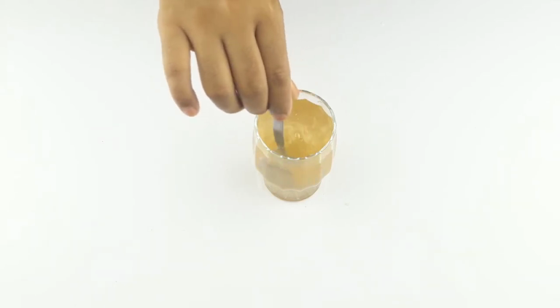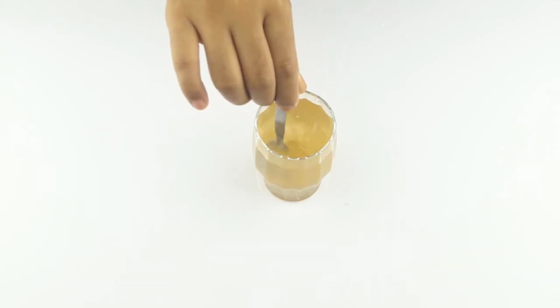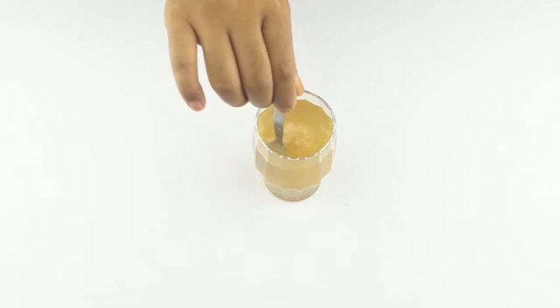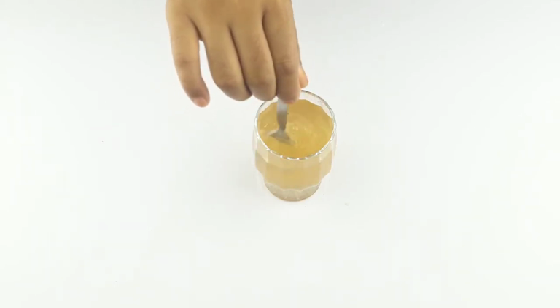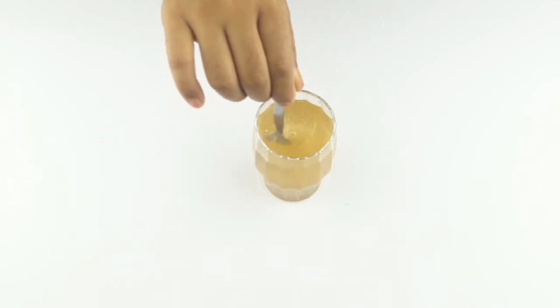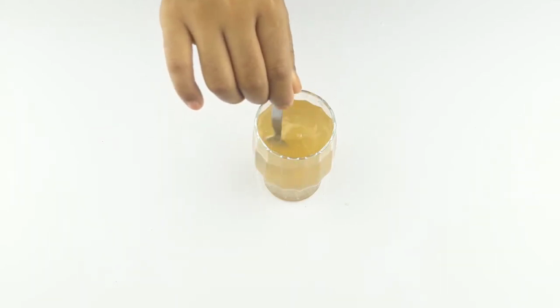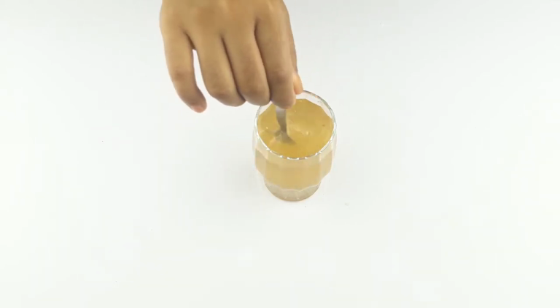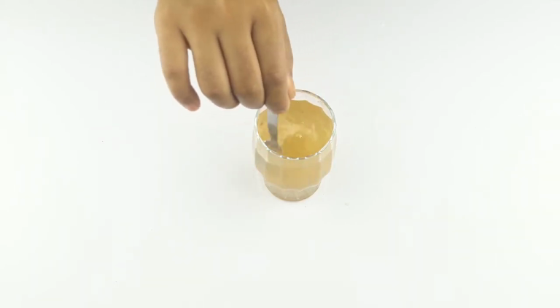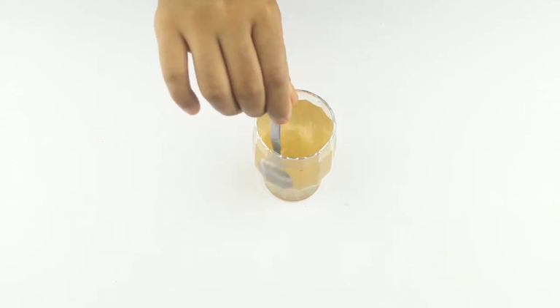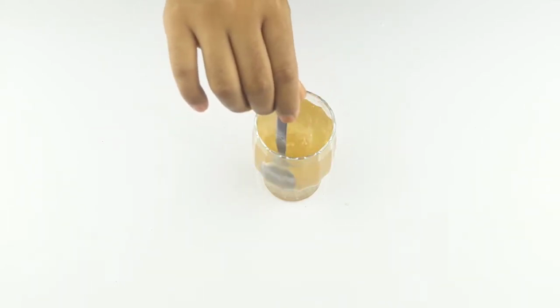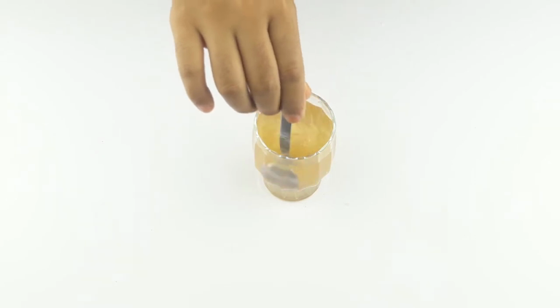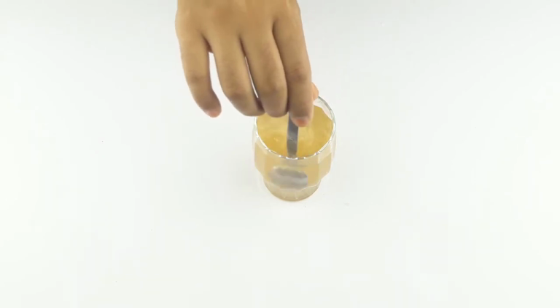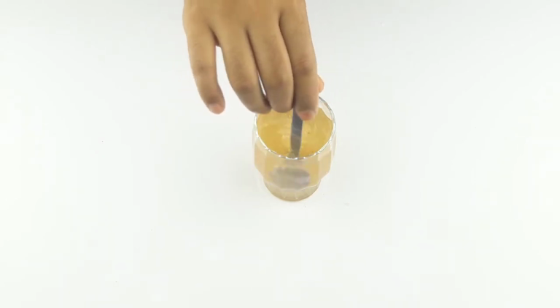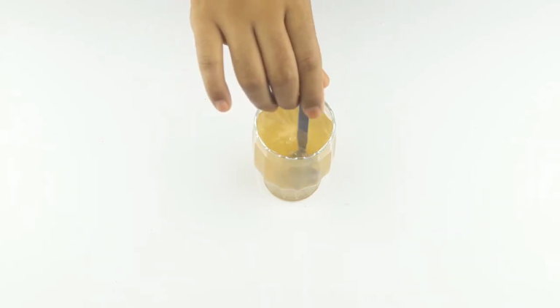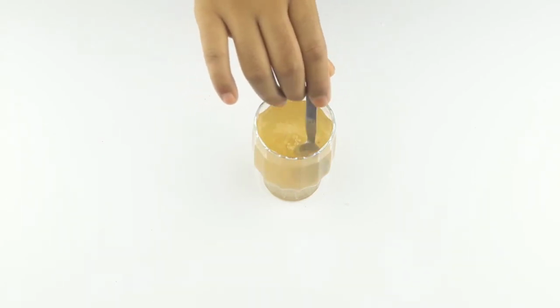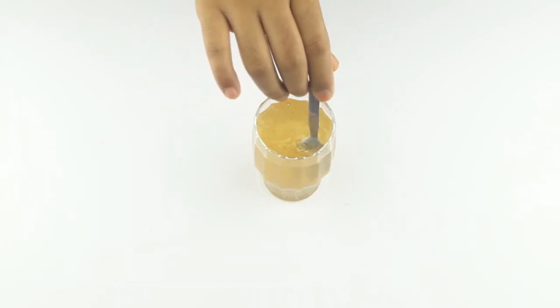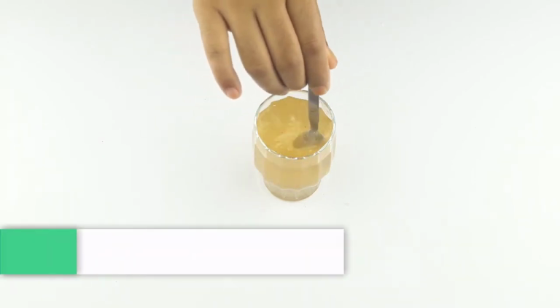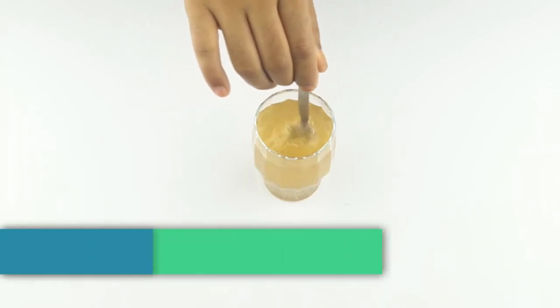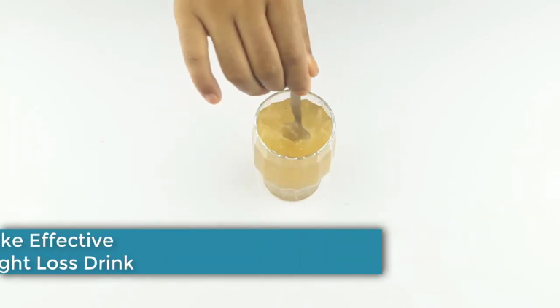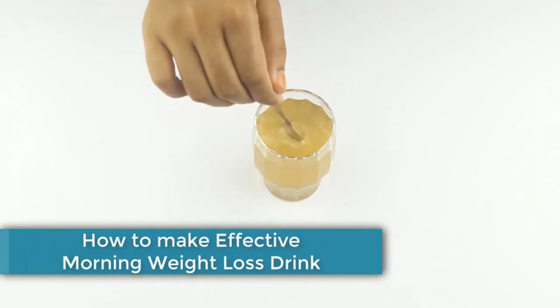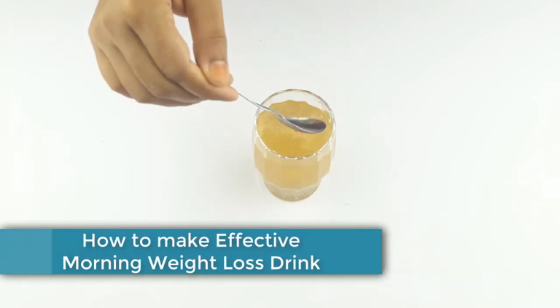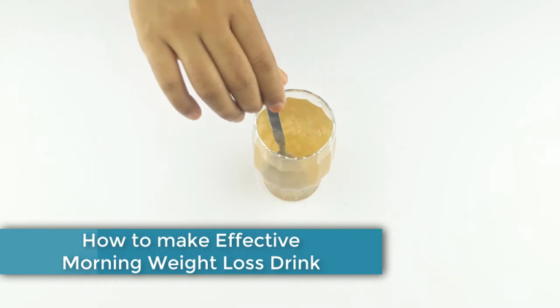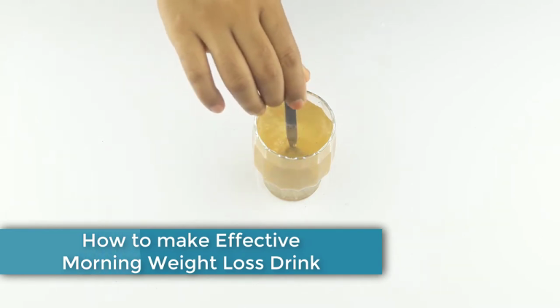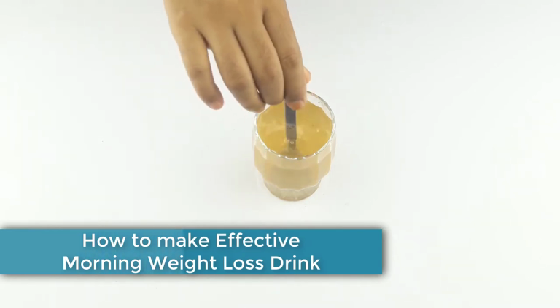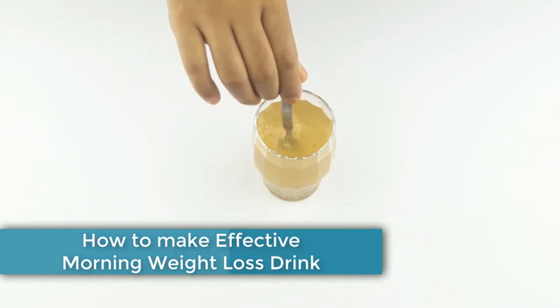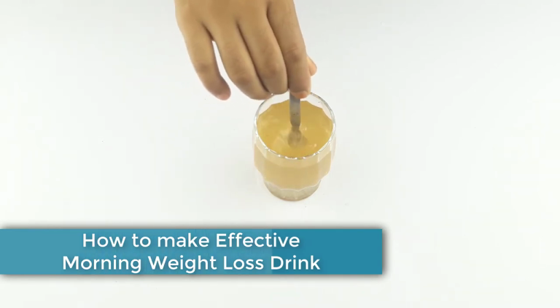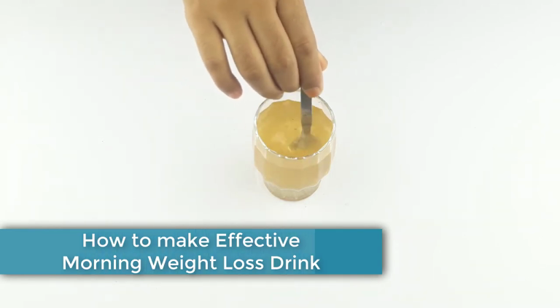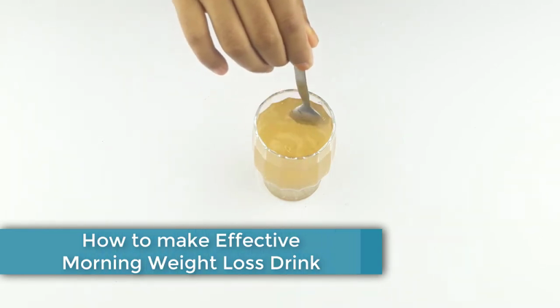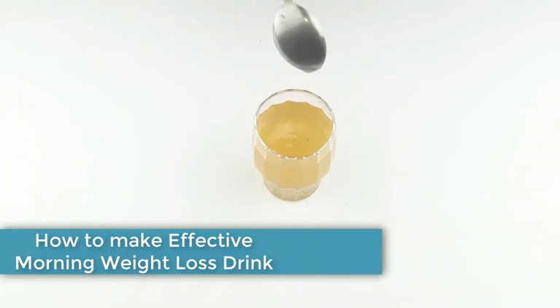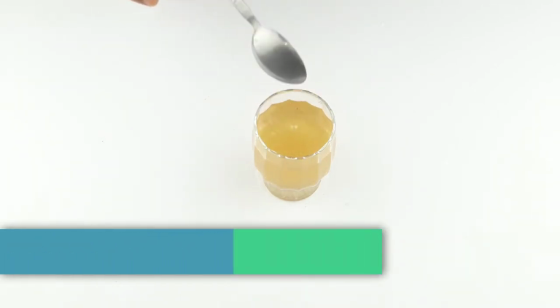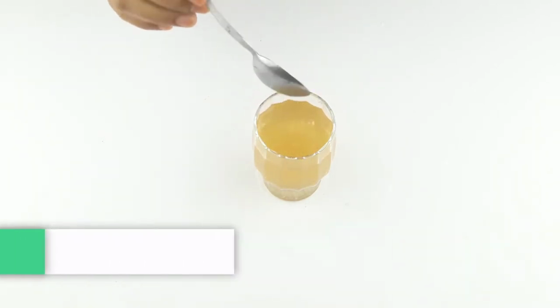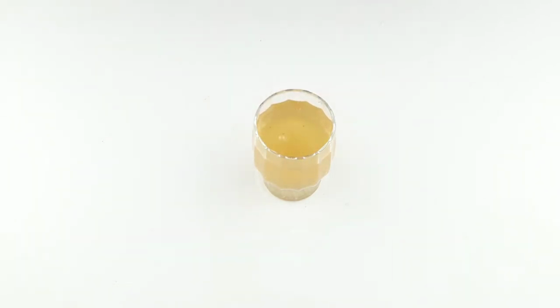Hello friends, welcome to our channel. Today our video topic is how to make a best effective morning weight loss drink at home. Before starting, I want to say please subscribe to our channel and click the bell icon for more updates.